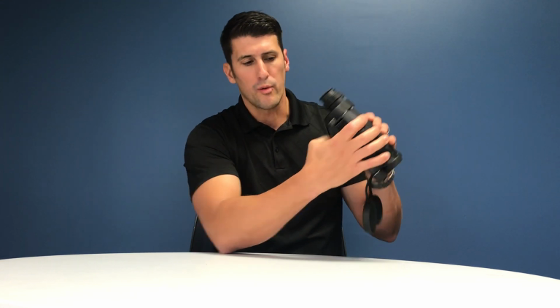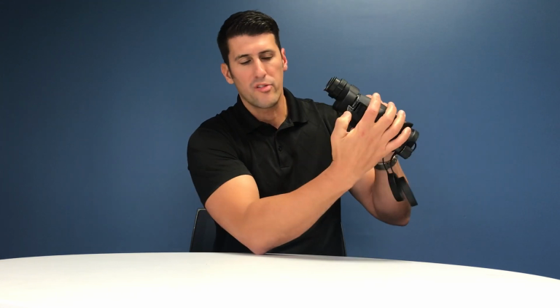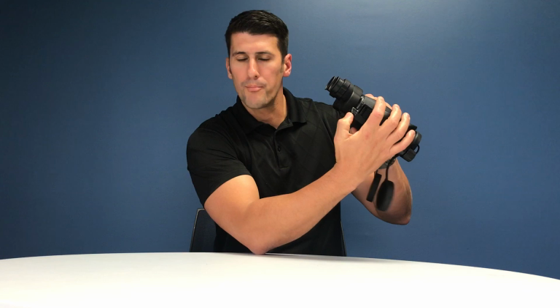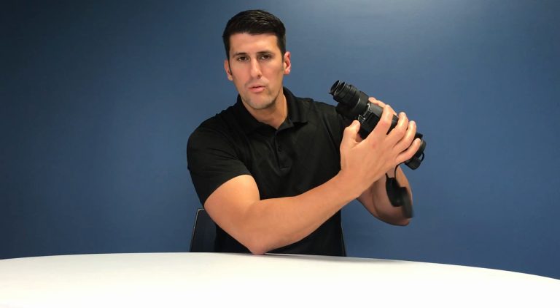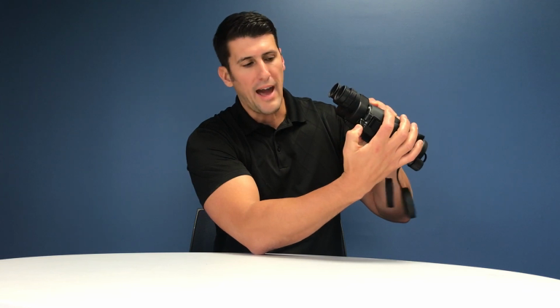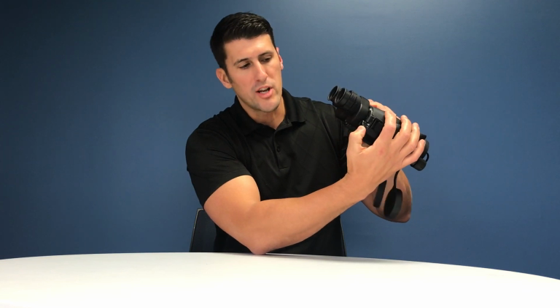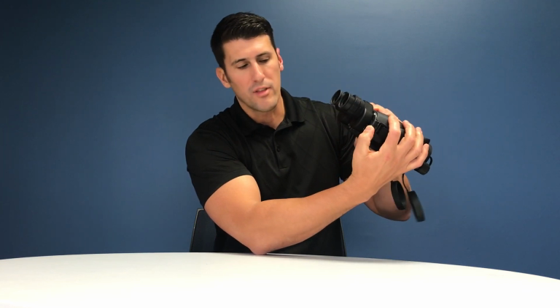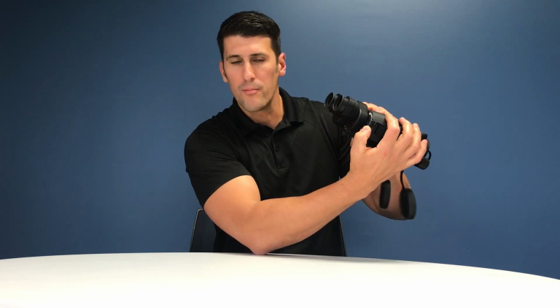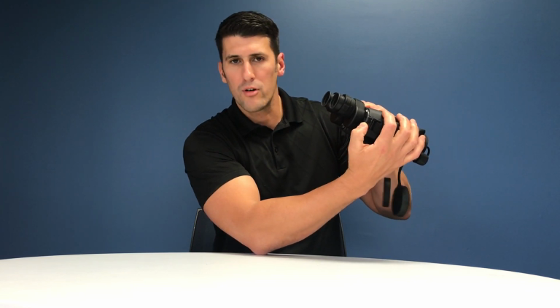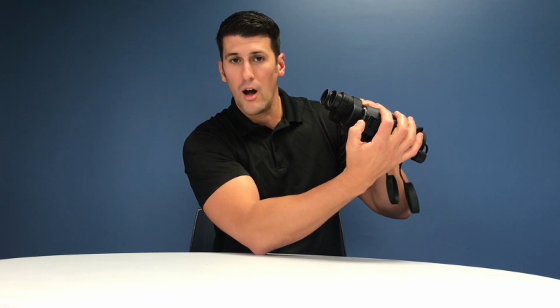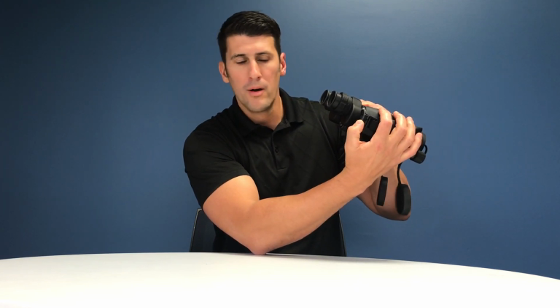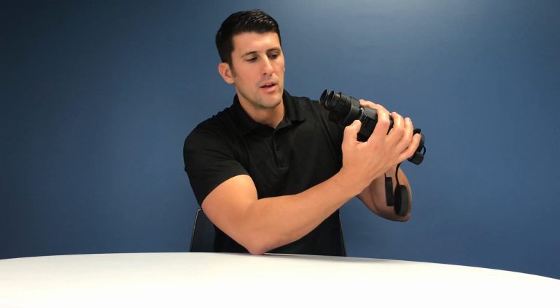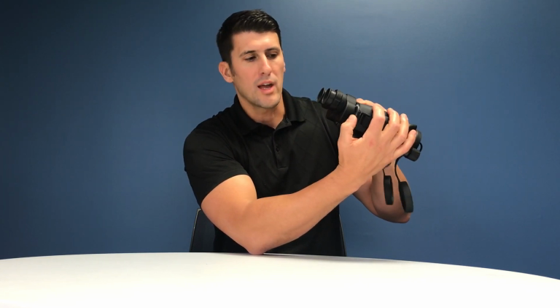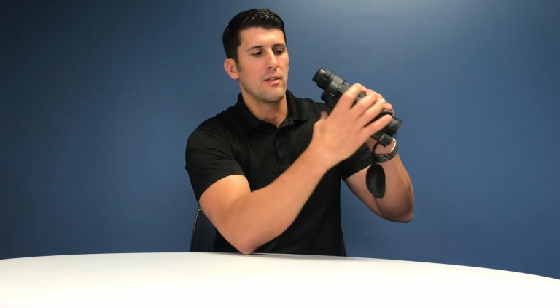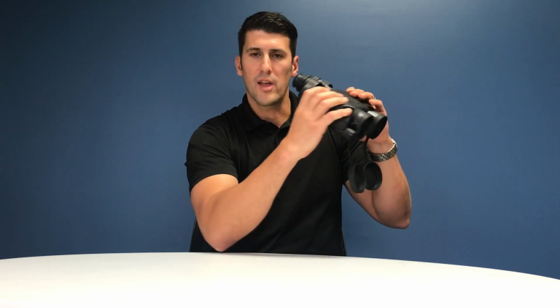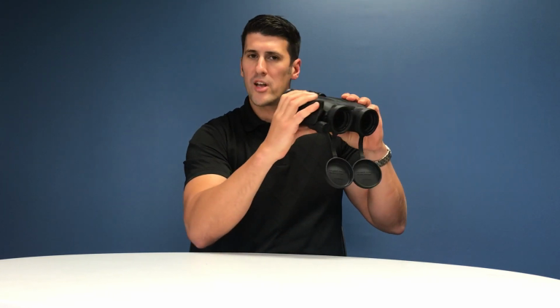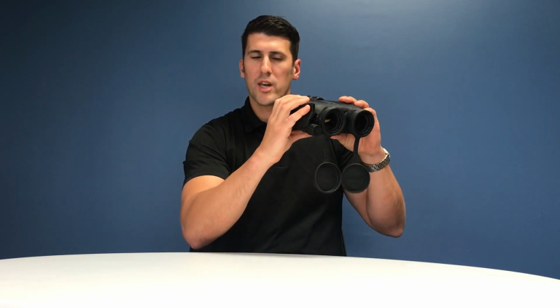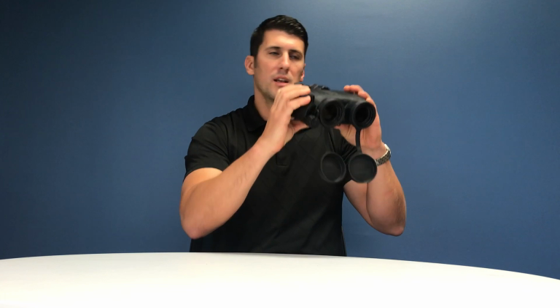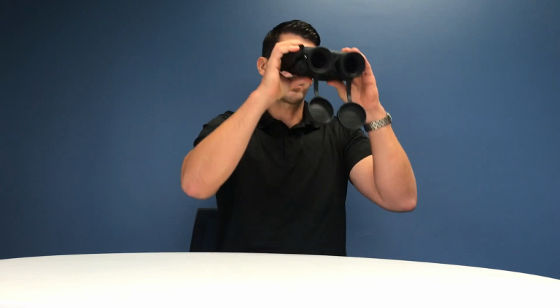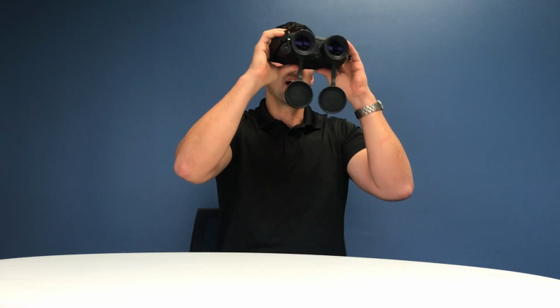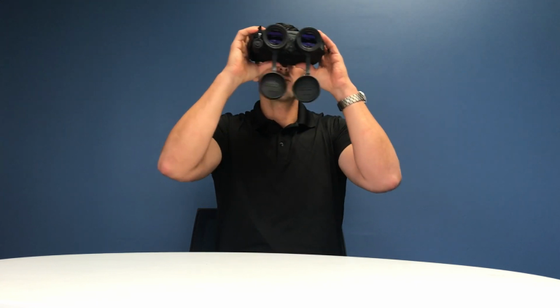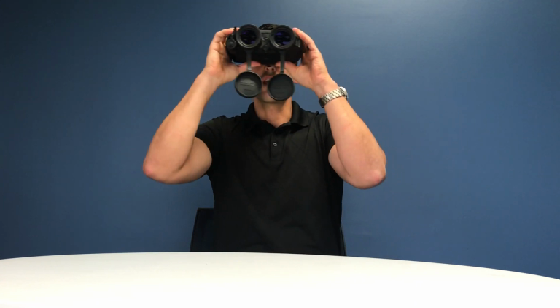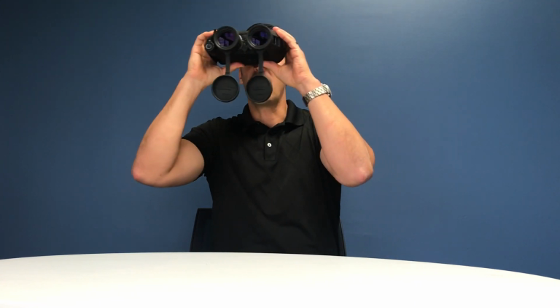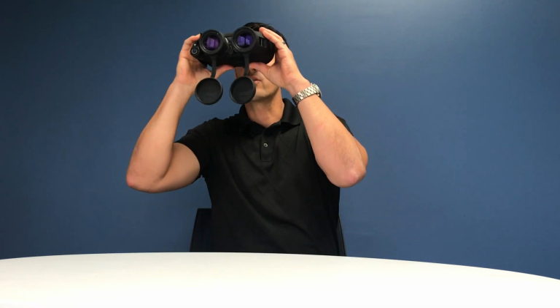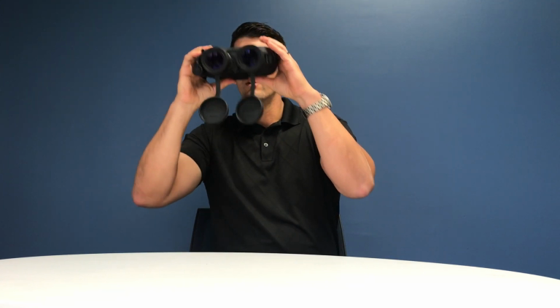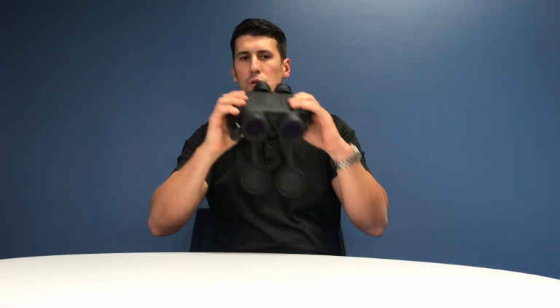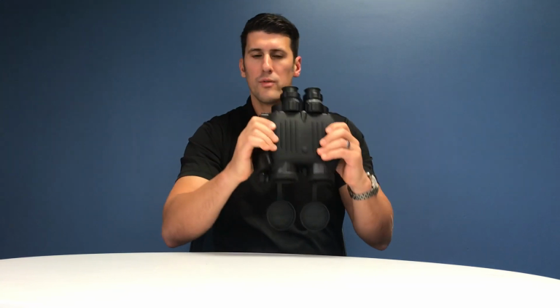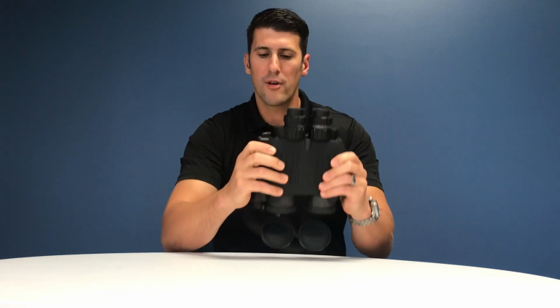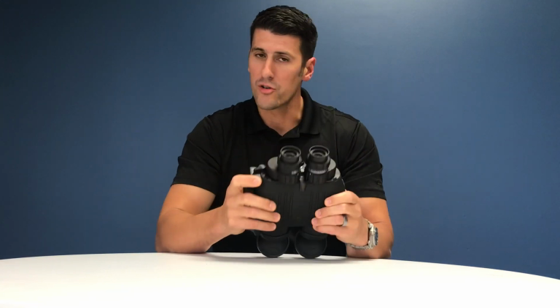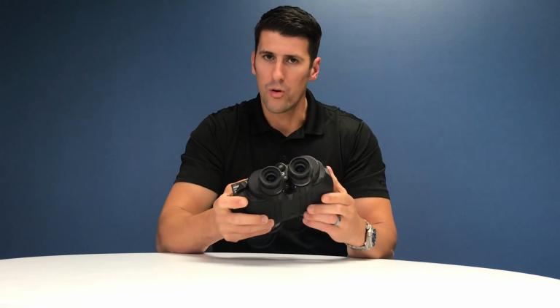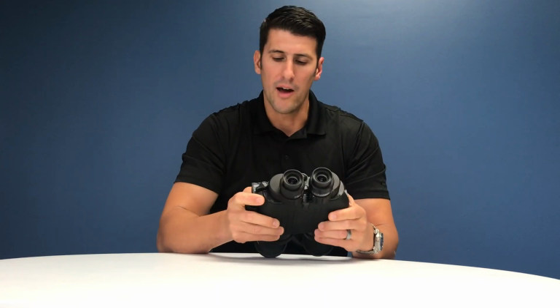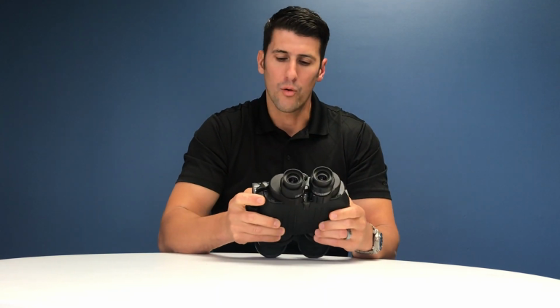With a simple actuation of the thumb lever up, the stabilization will kick in and you'll get that nice stabilized view that Frasier is world-renowned for.